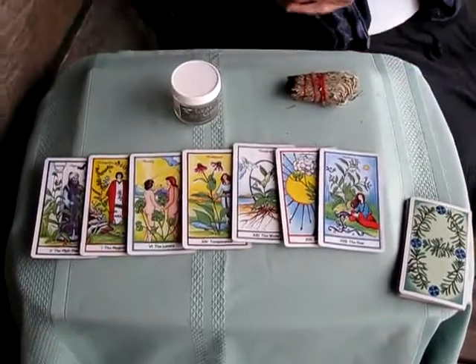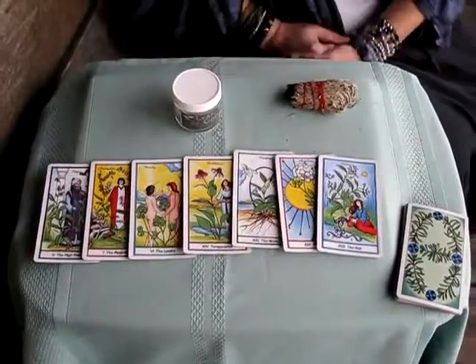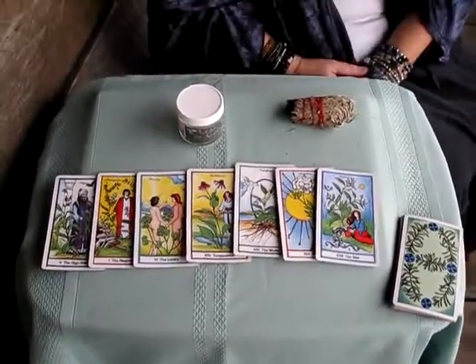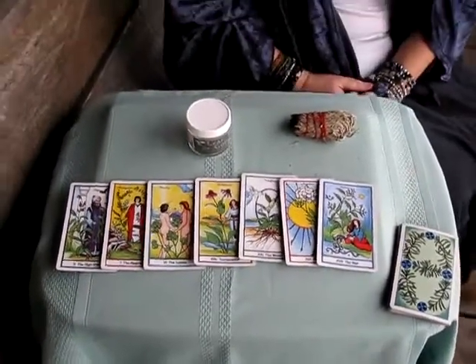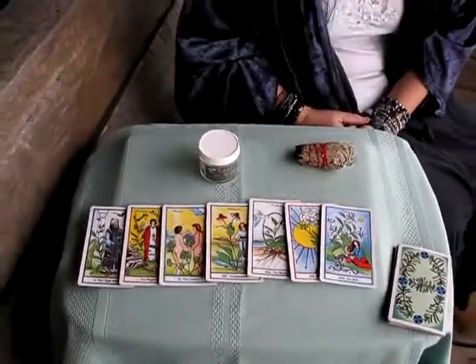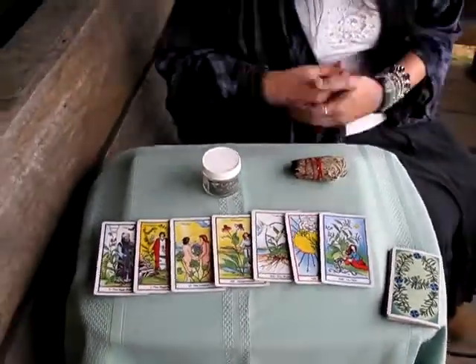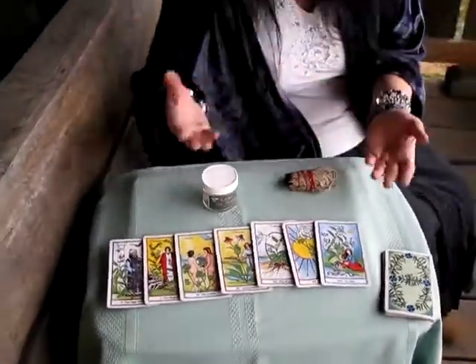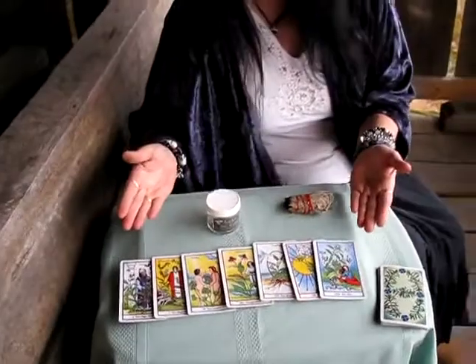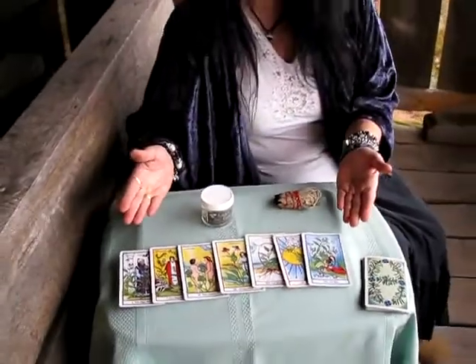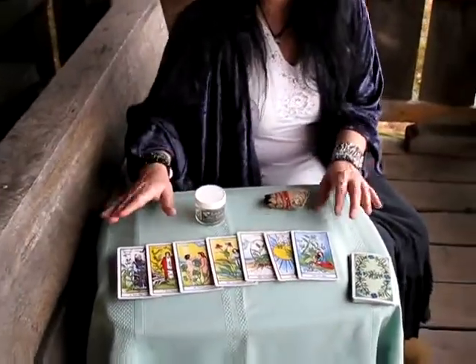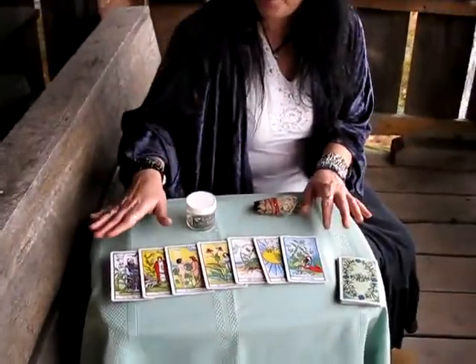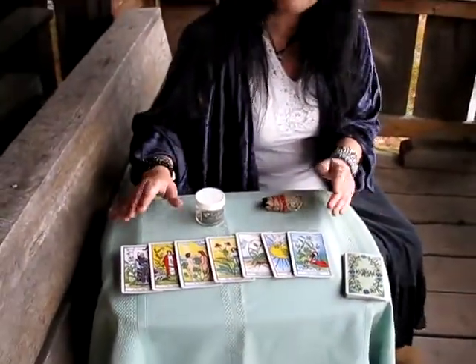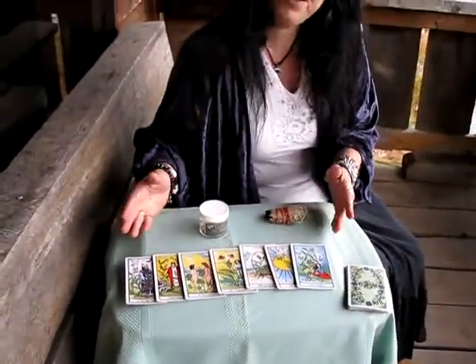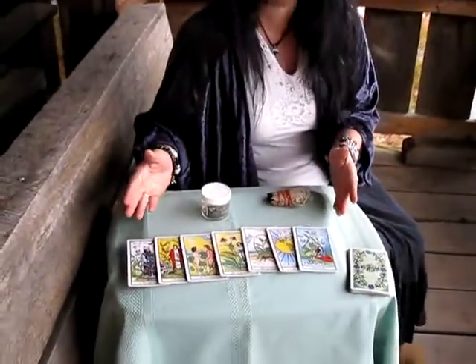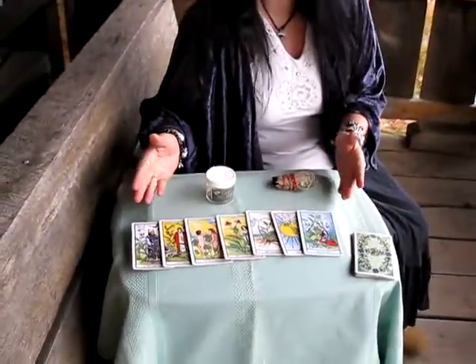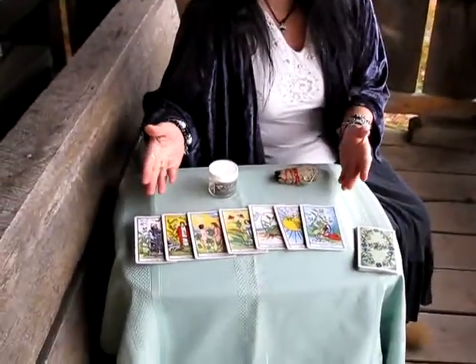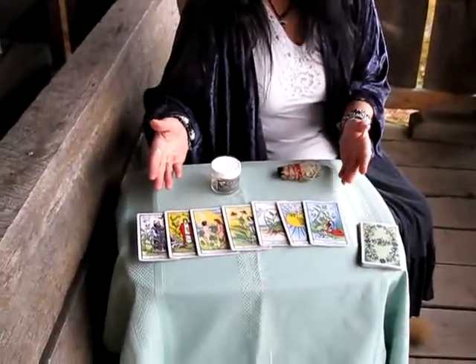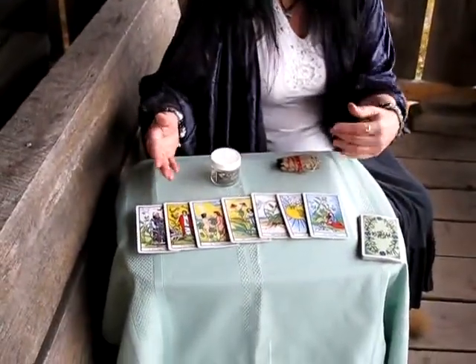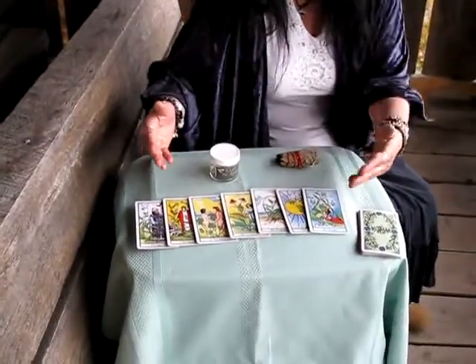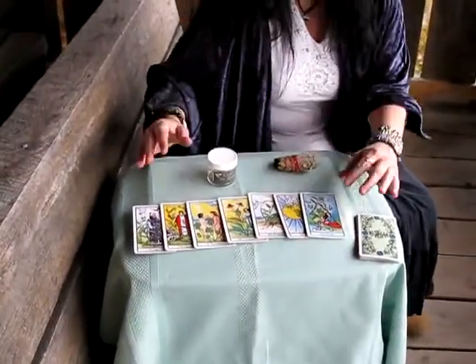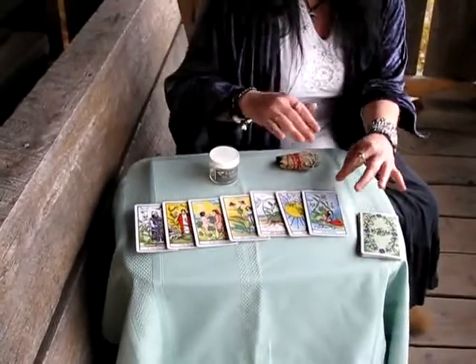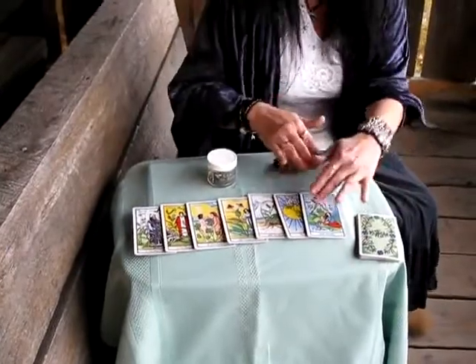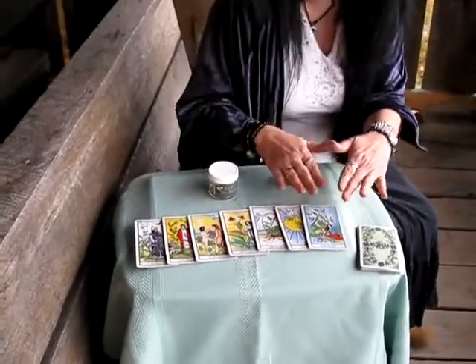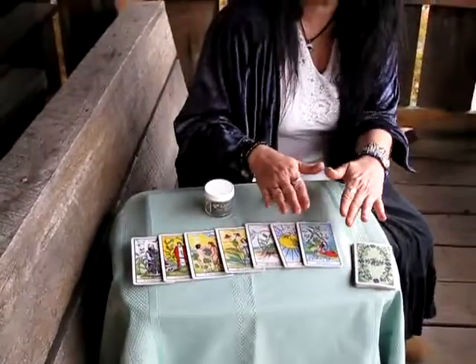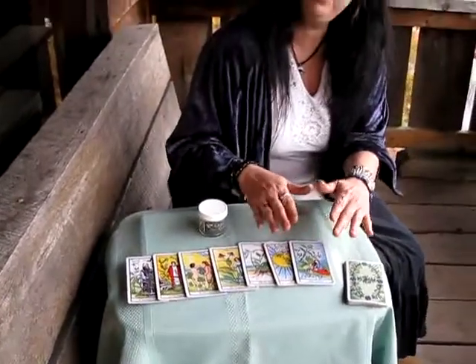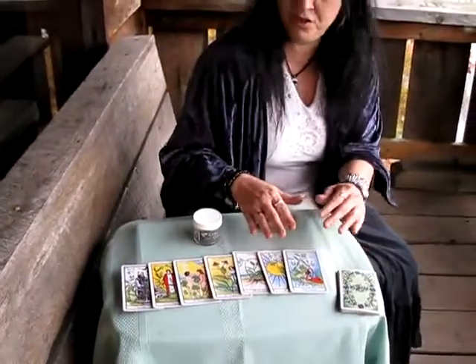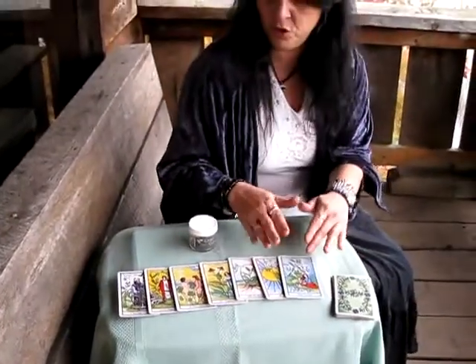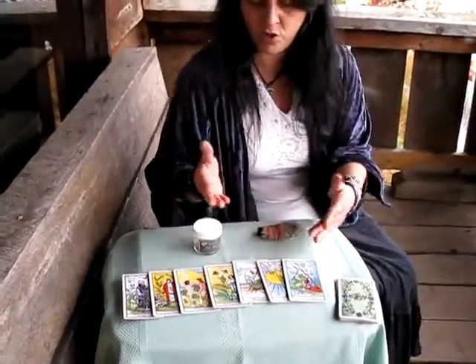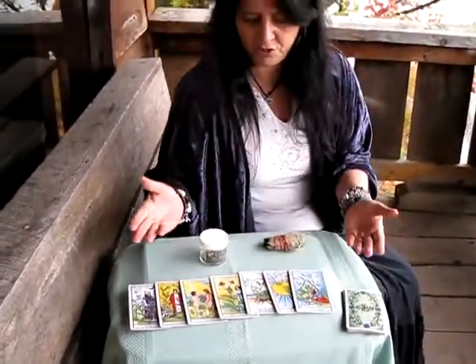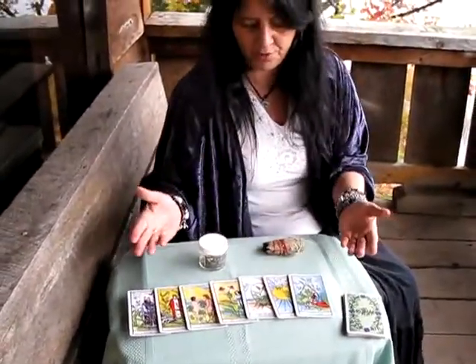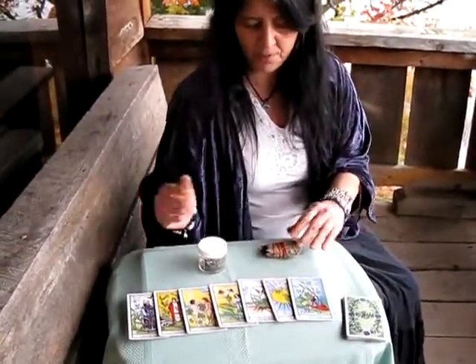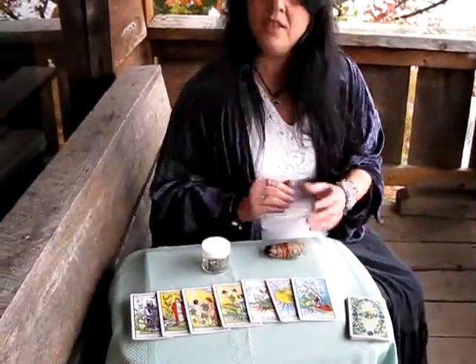One of my favorite tarot decks is the Herbal Tarot. As you can see, it's very similar to the traditional Rider Waite, but with the addition of an herb — a lovely illustration of an herb drawn on each one of them.